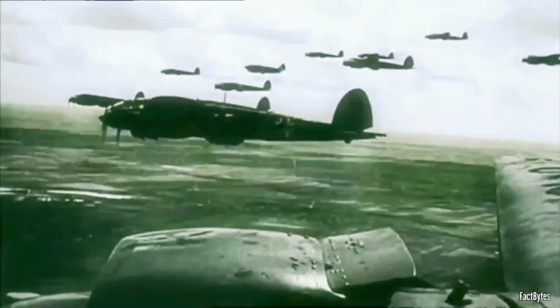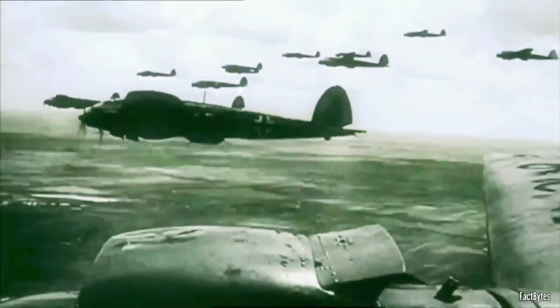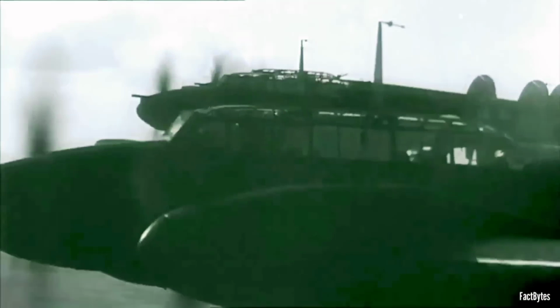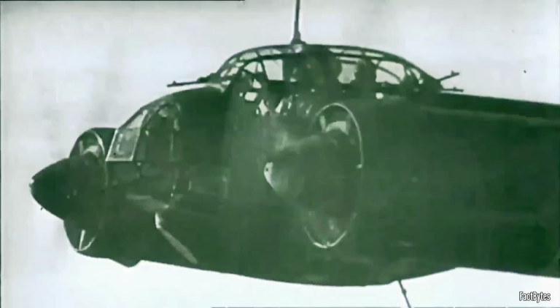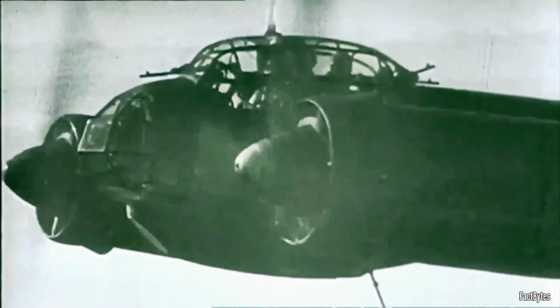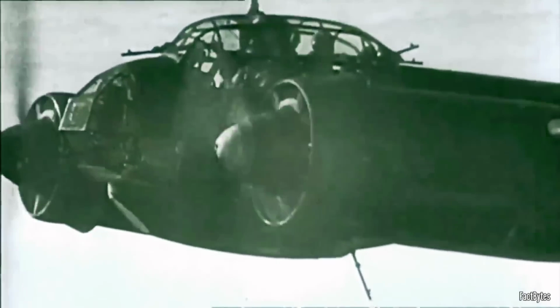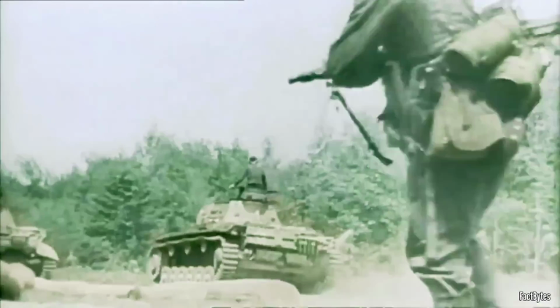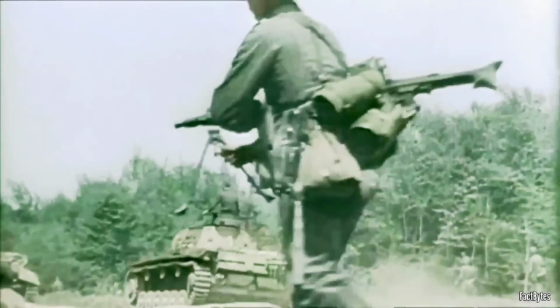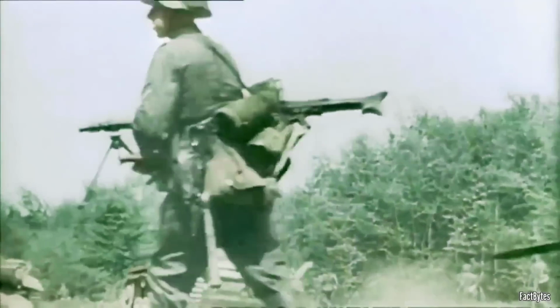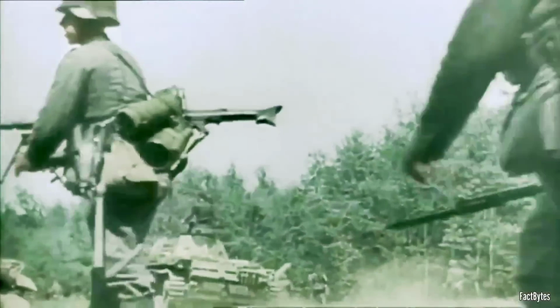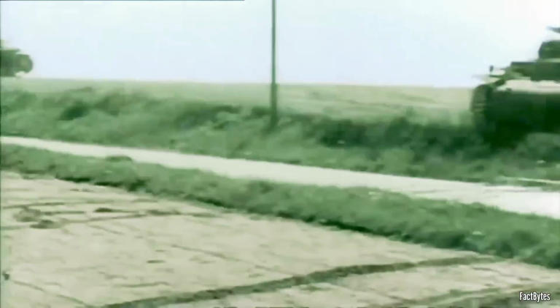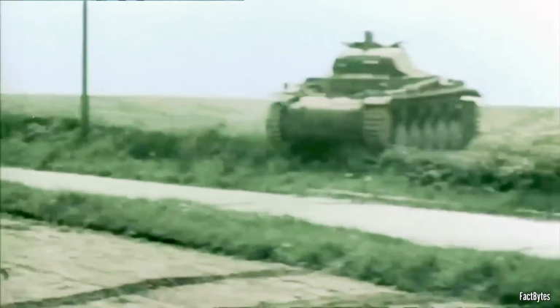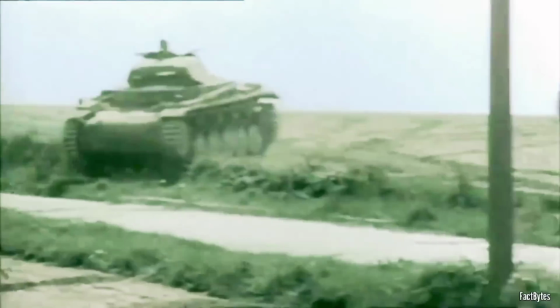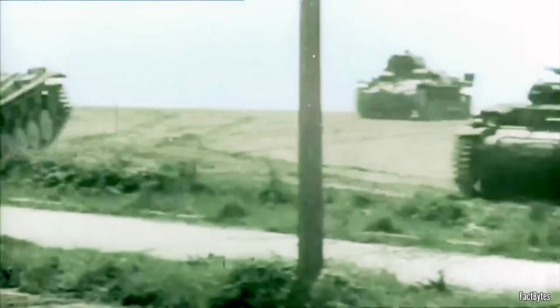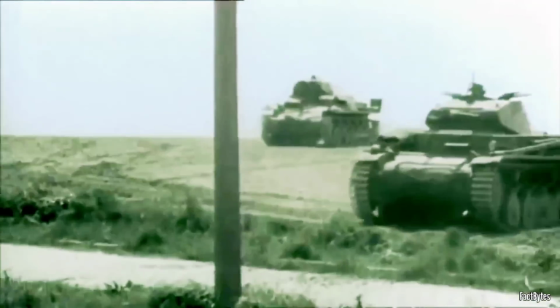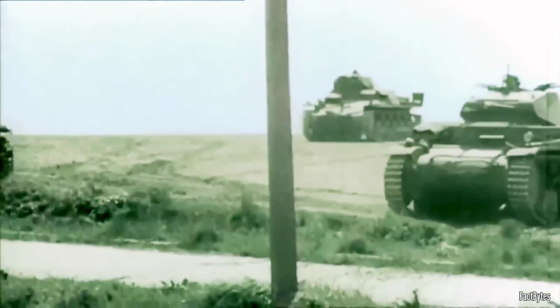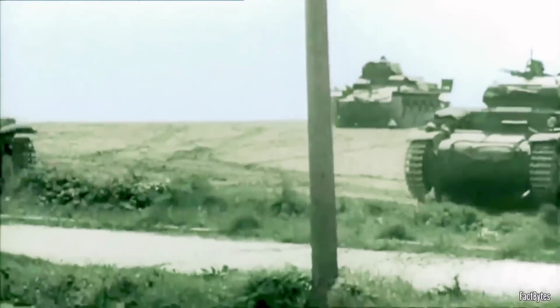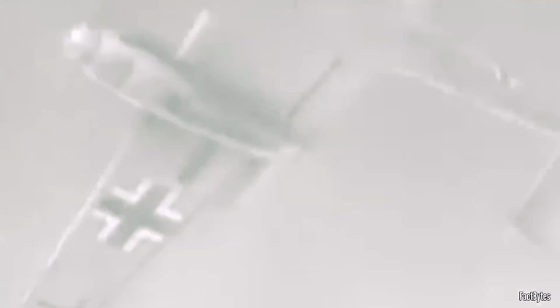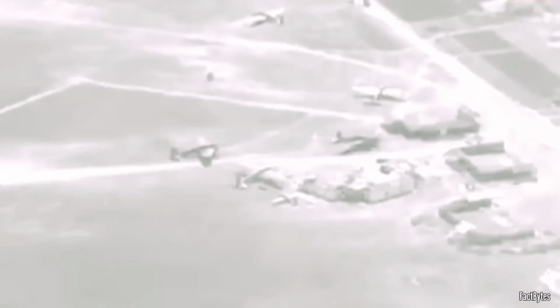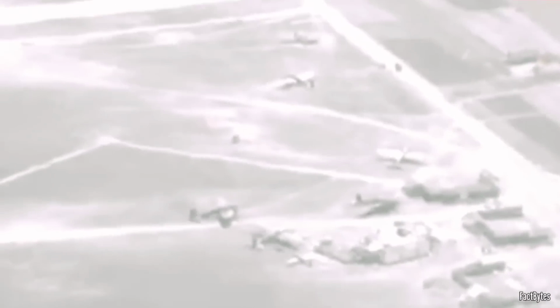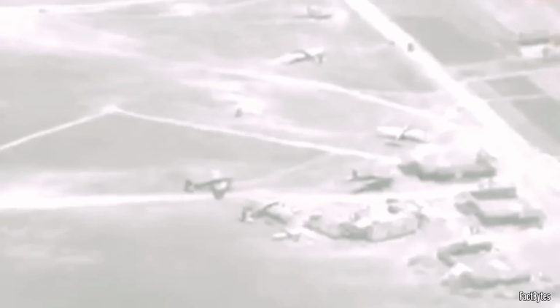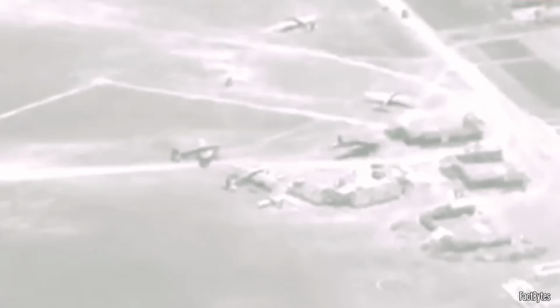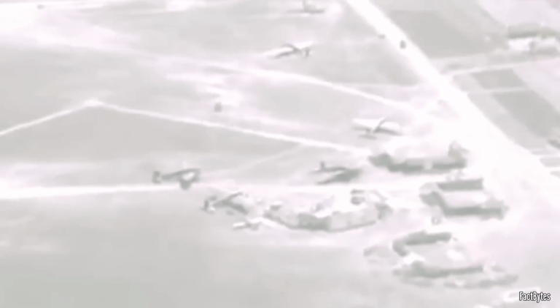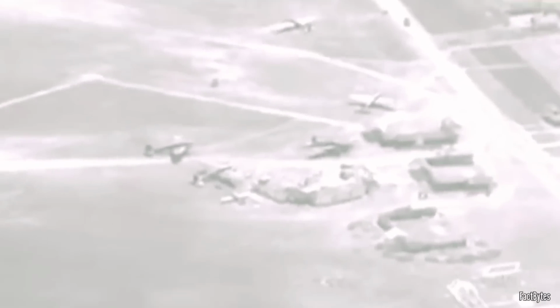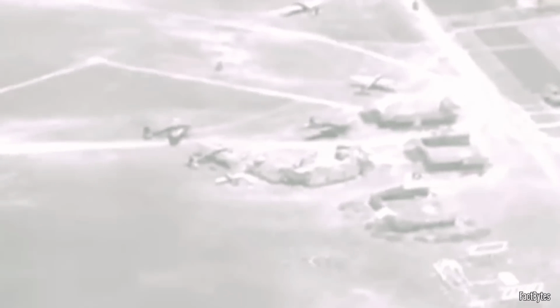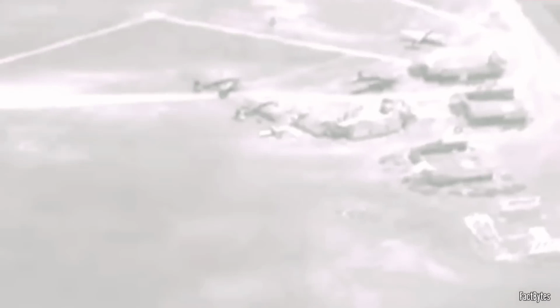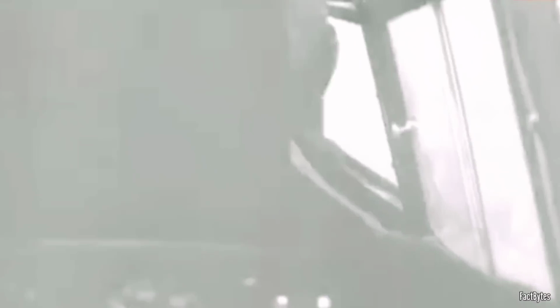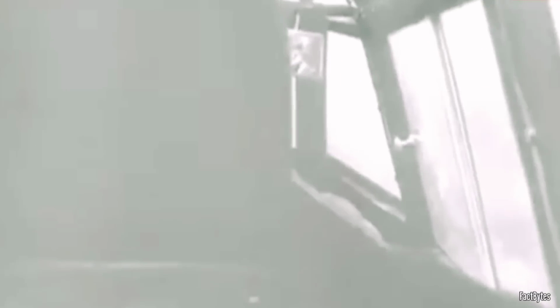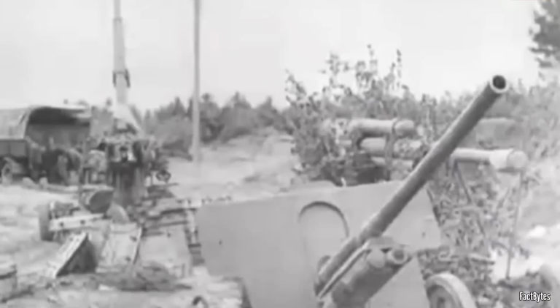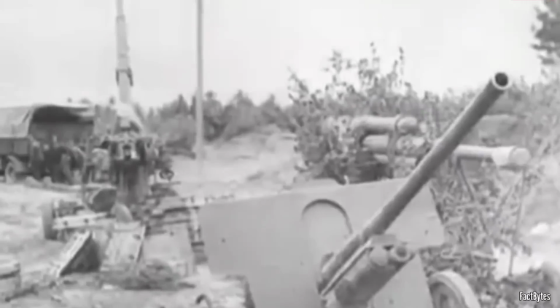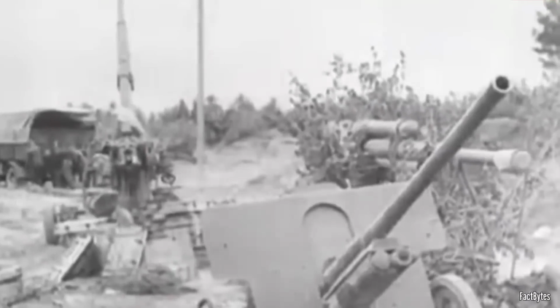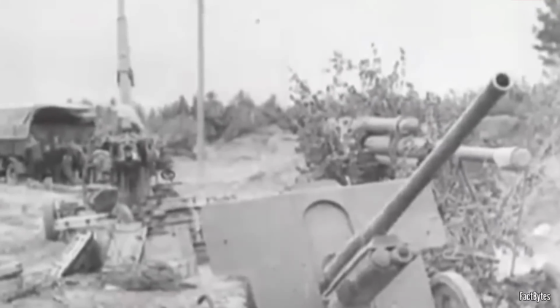The Red Army, poorly organized and underprepared, was caught off guard by the rapid blitzkrieg tactics that devastated the Soviet air force on the ground and resulted in the encirclement and annihilation of entire army groups.